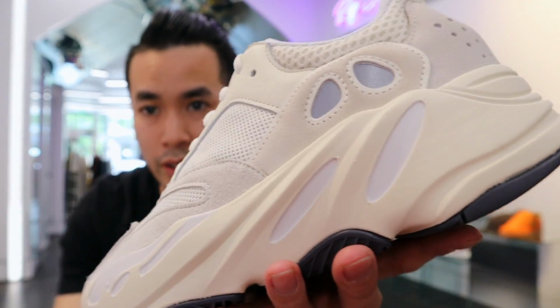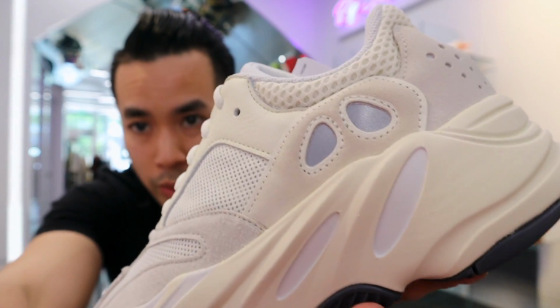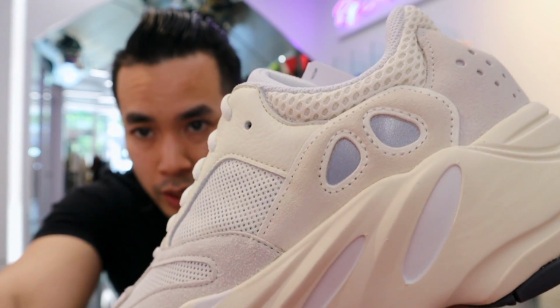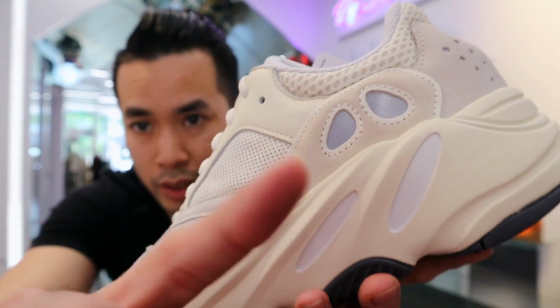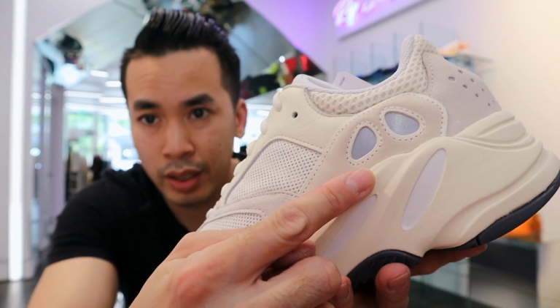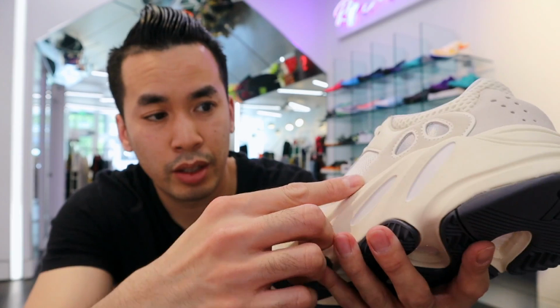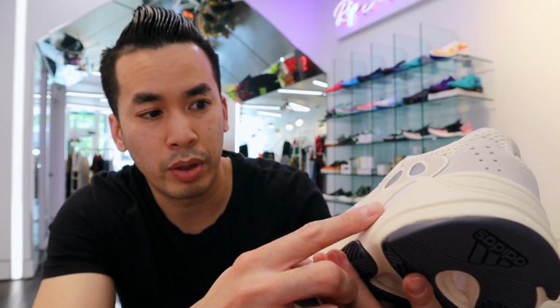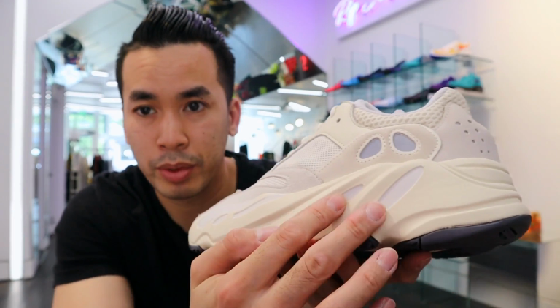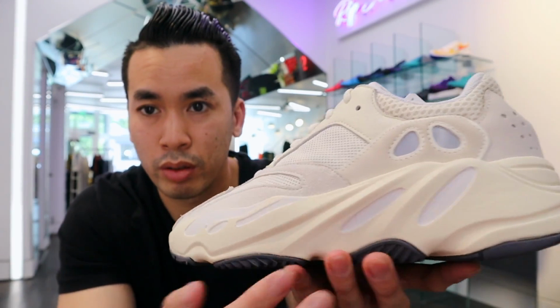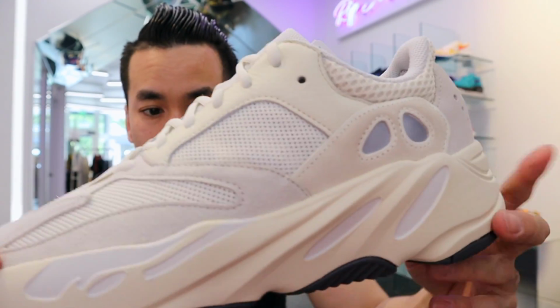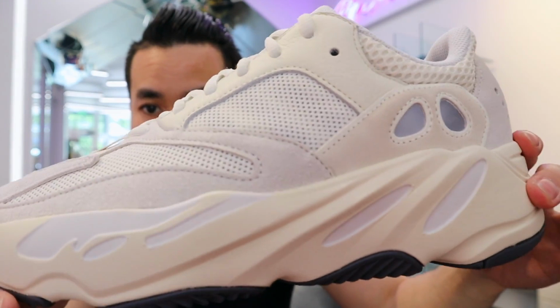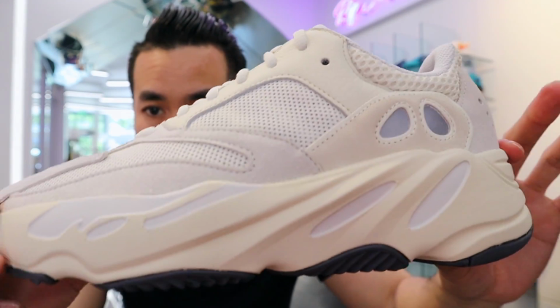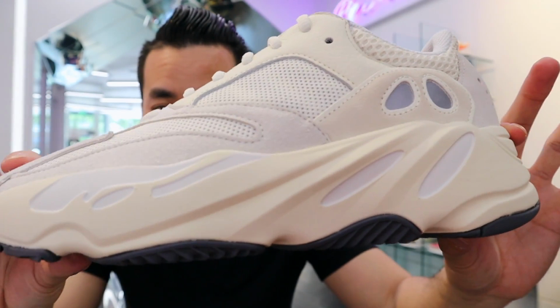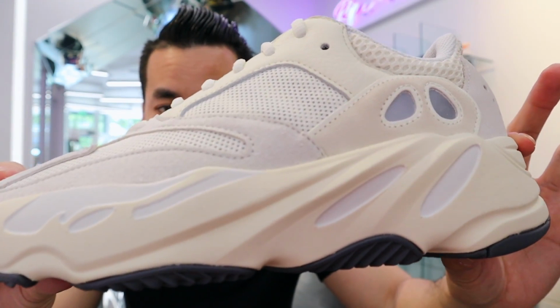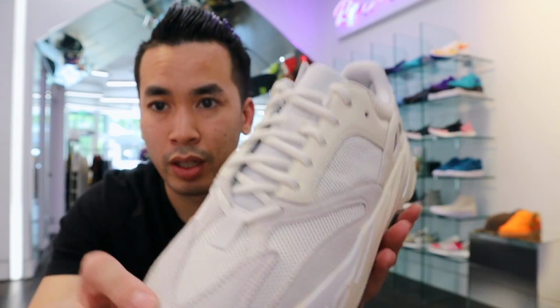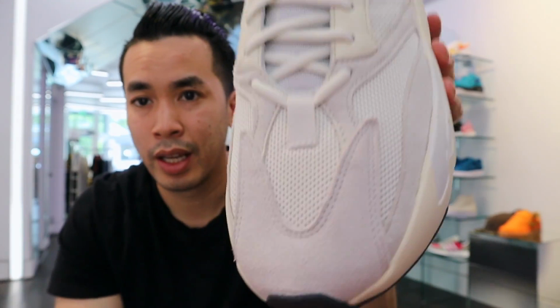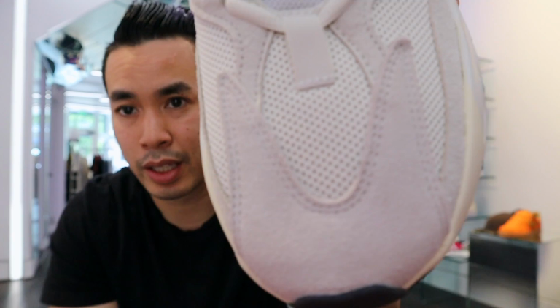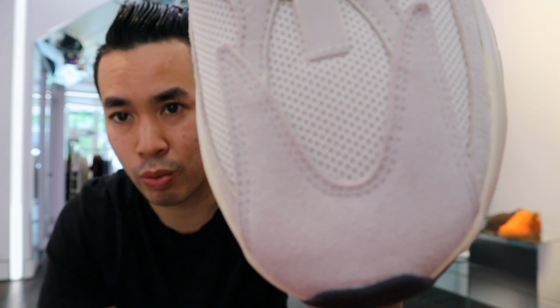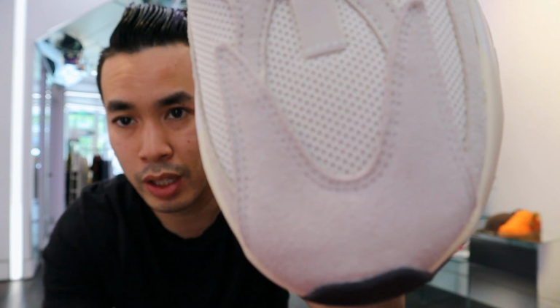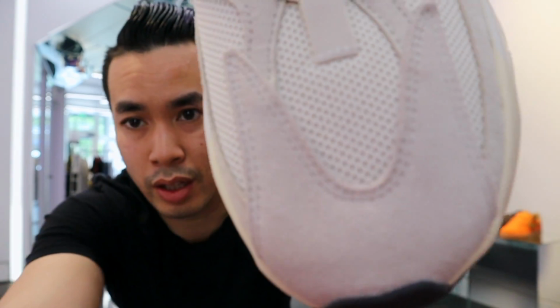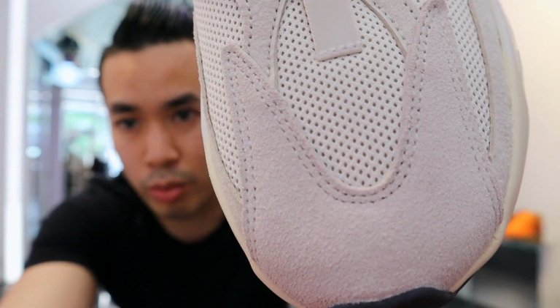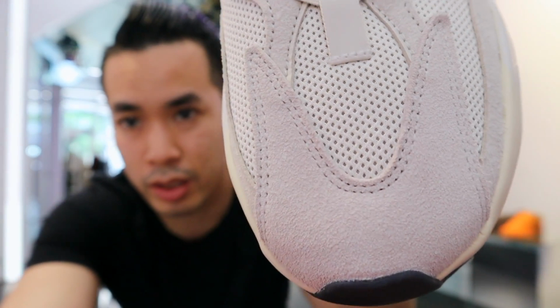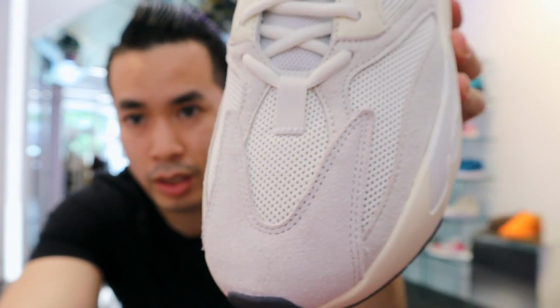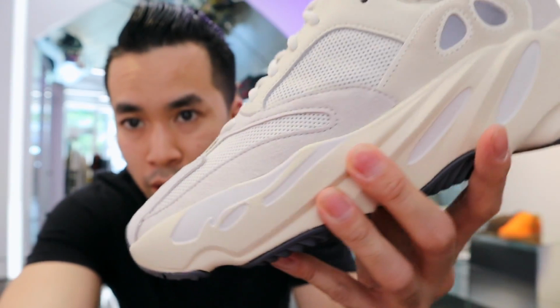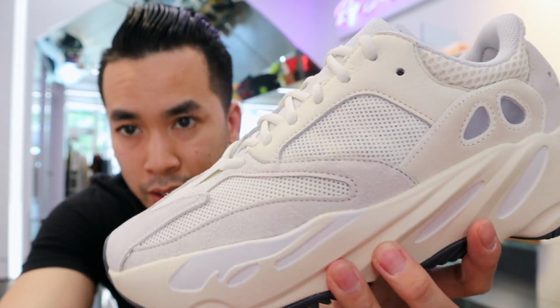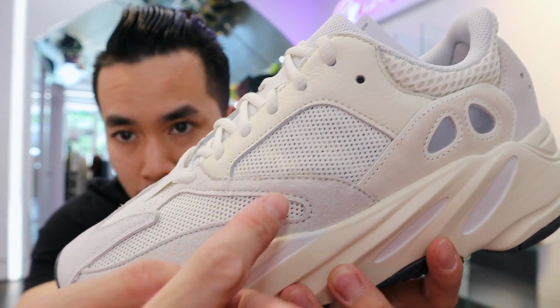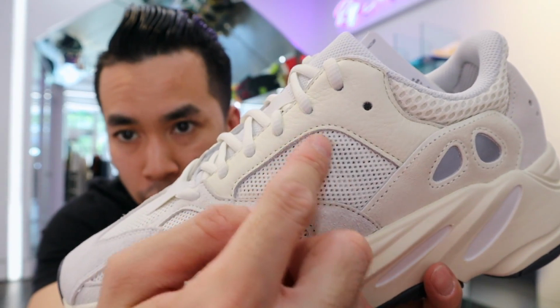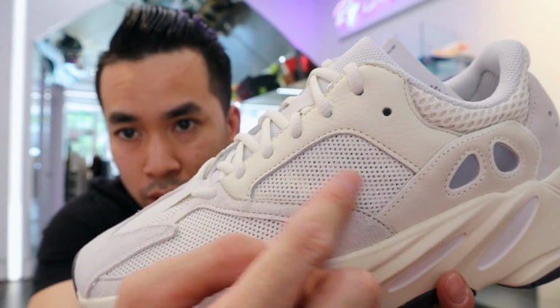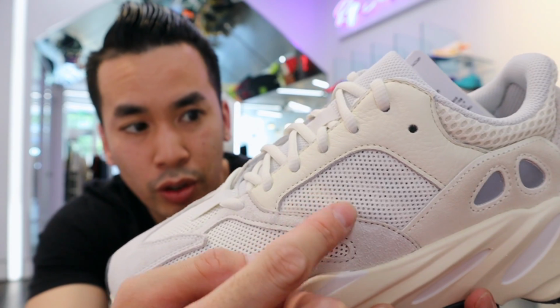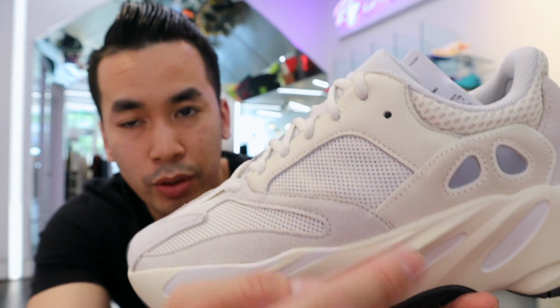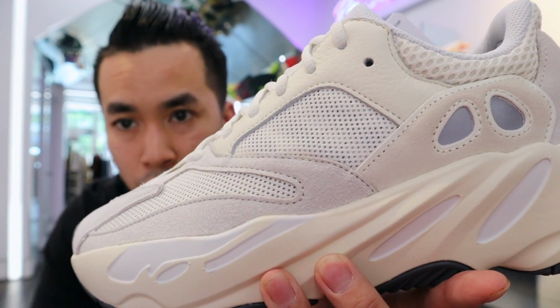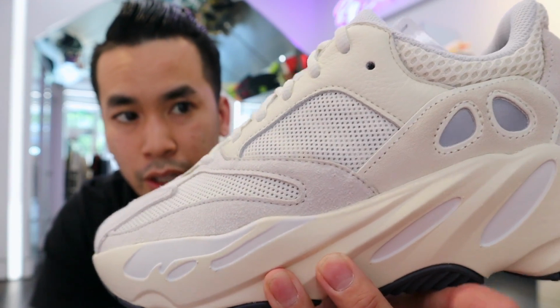Check out the 3M here on the side. 3M on the stripes as well. Look at these big old soles — that's how every 700s are. Got that suede on the toe box. You guys can see it has that 3M stripe see-through through the mesh here.